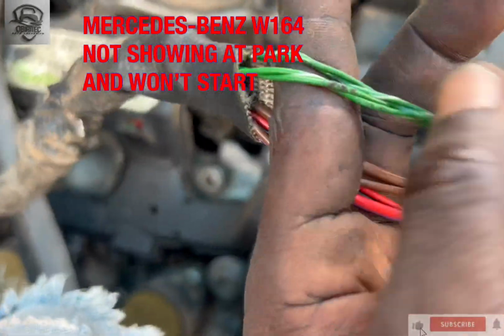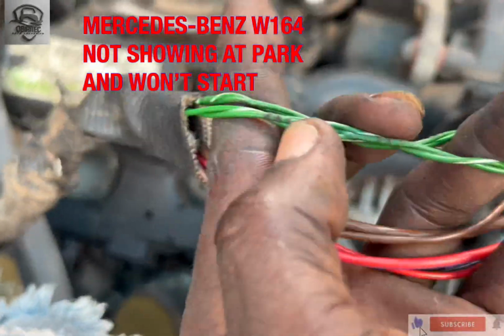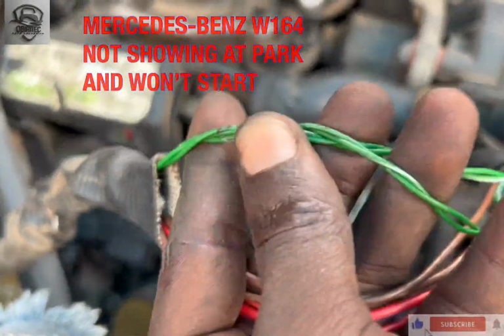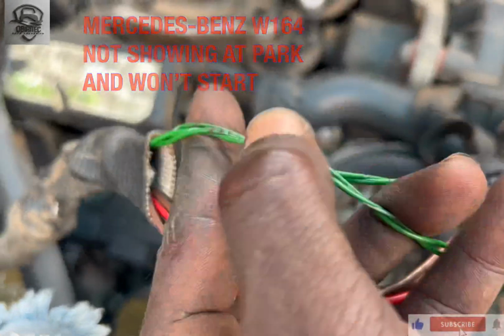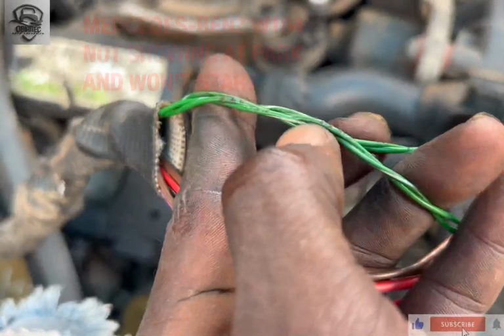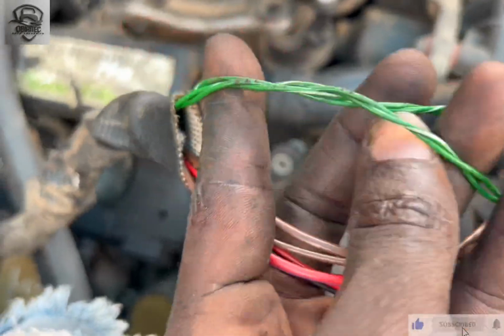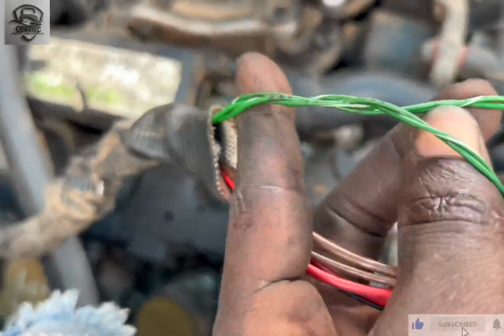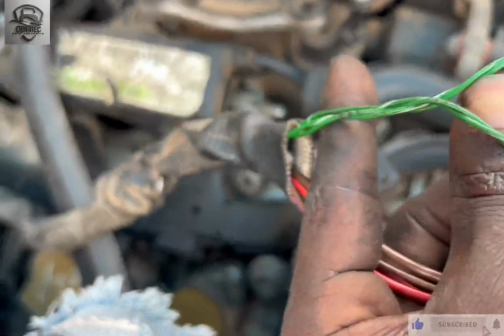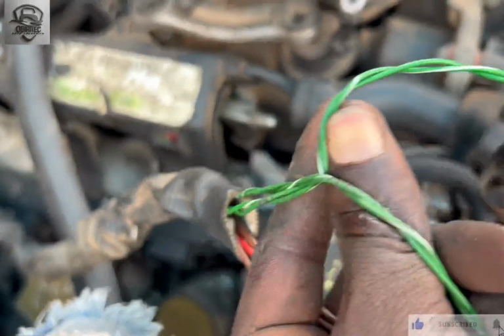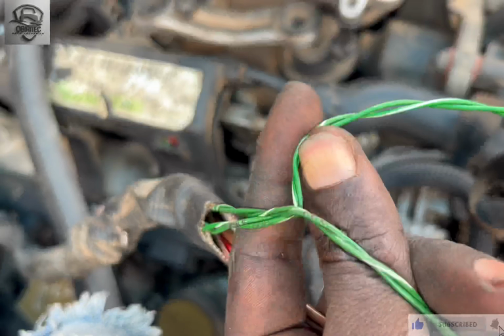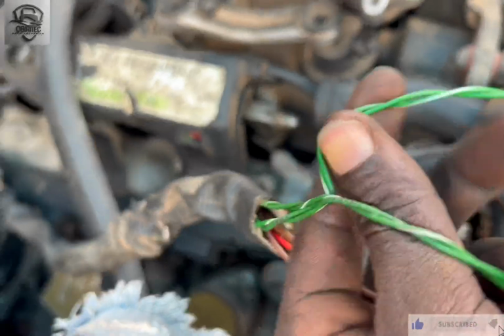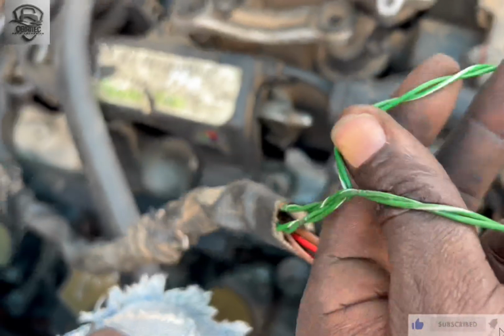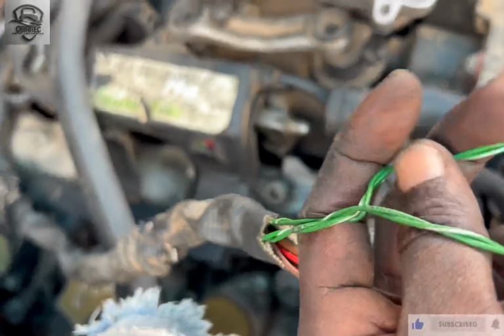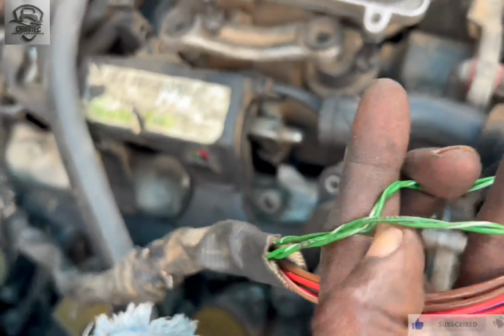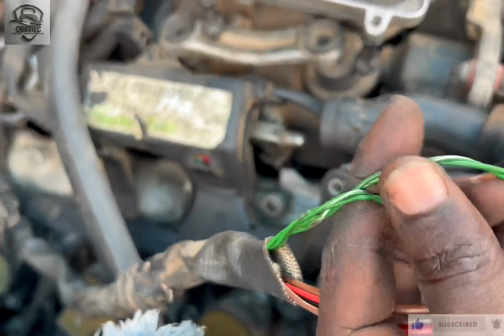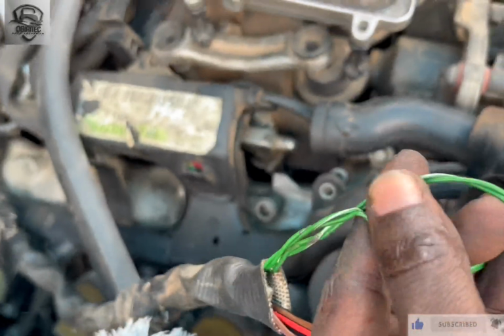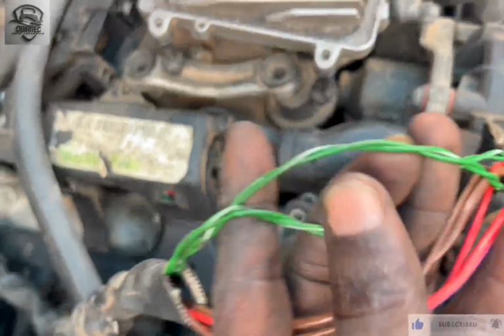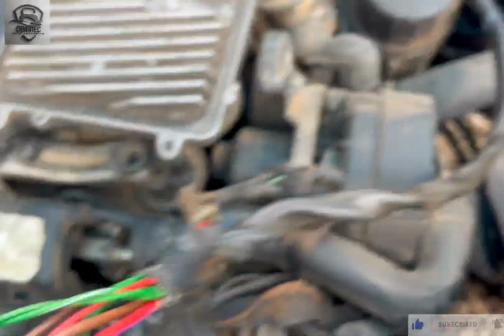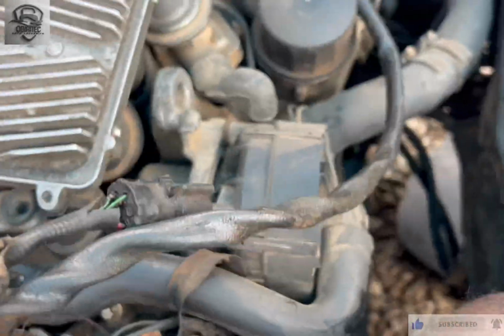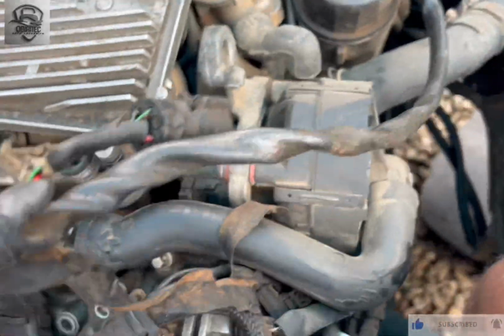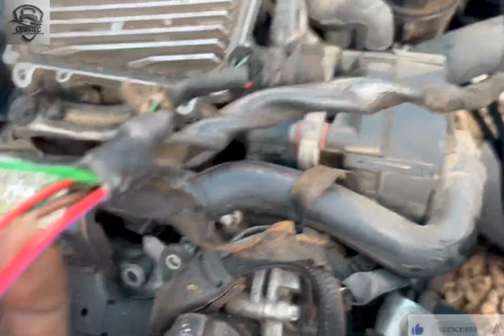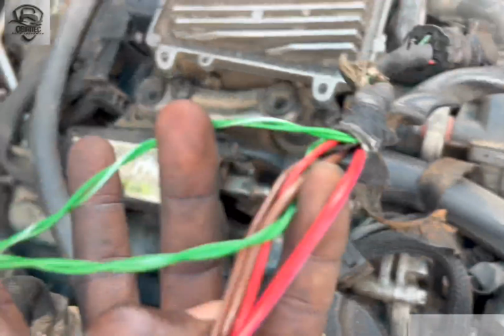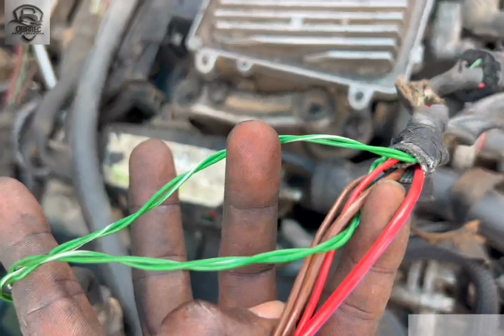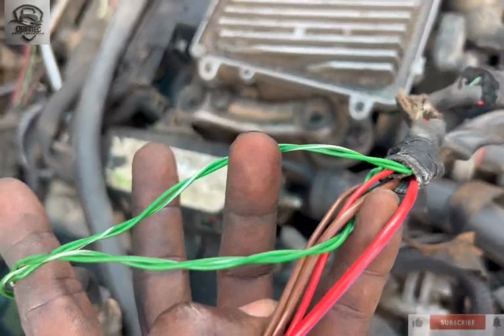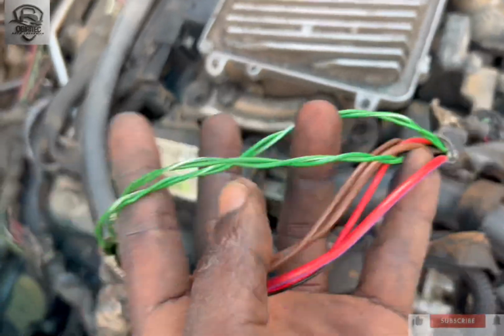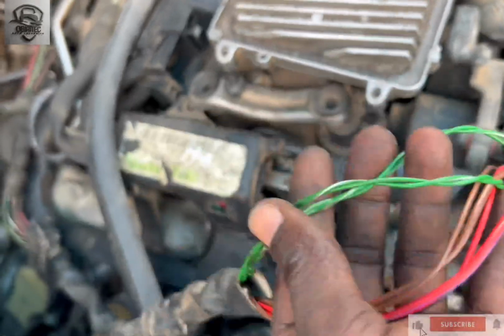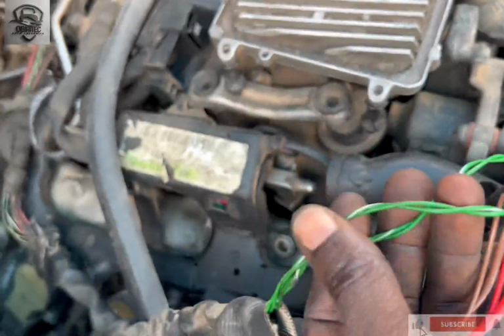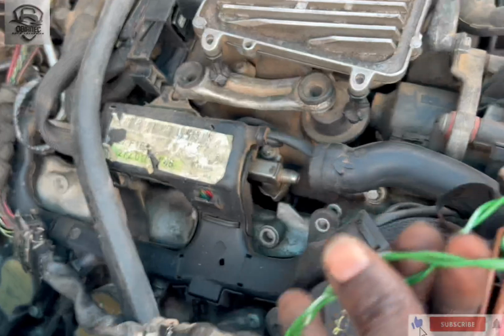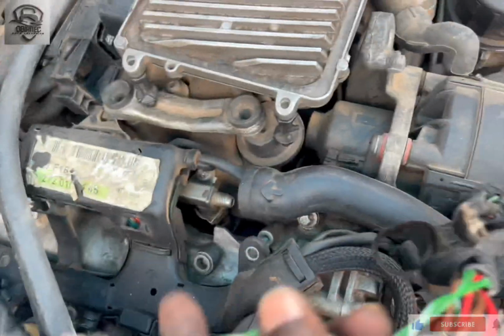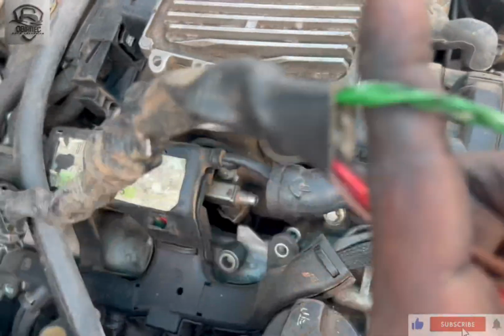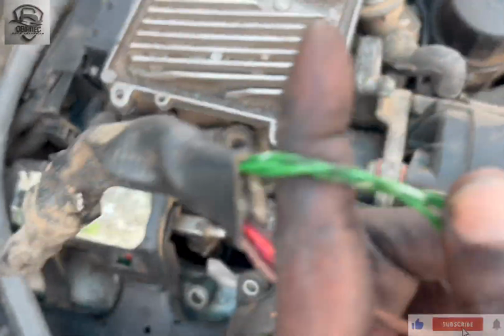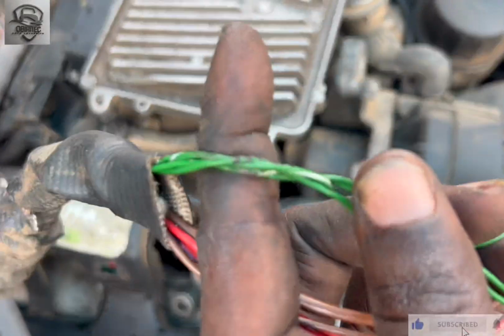So you can see it has melted — the wire has melted. So it was not showing on park.